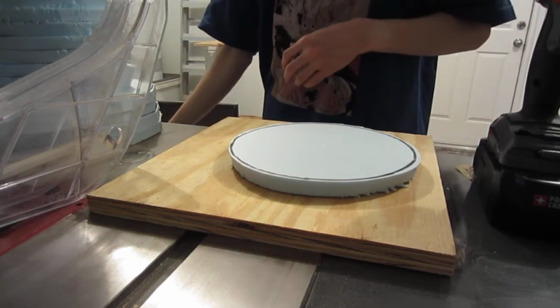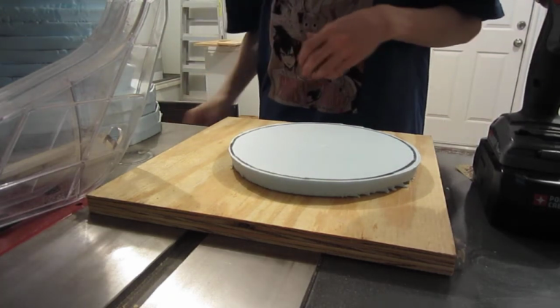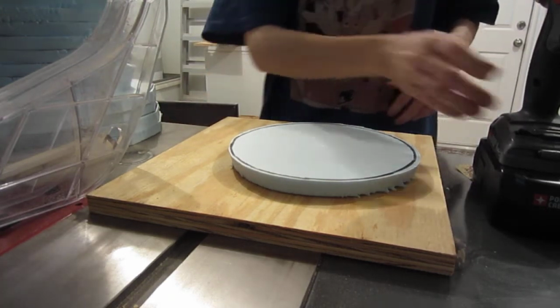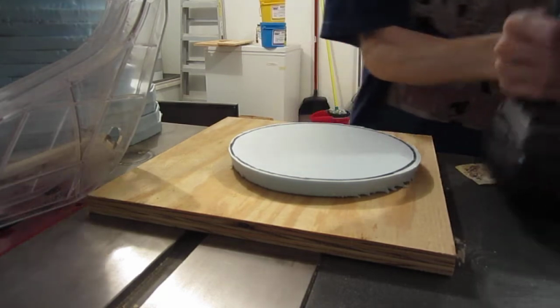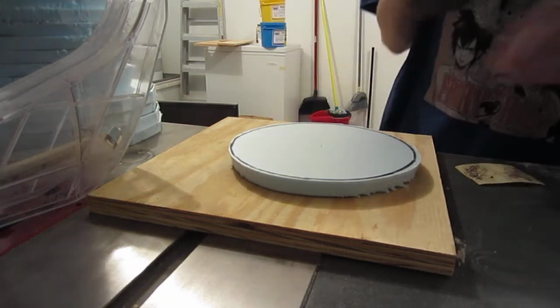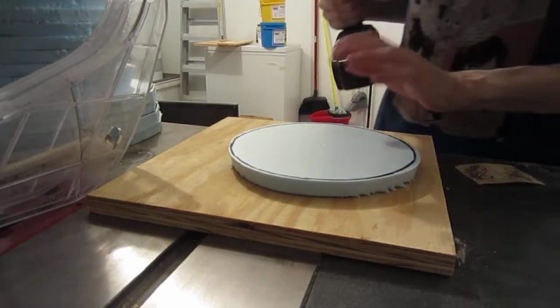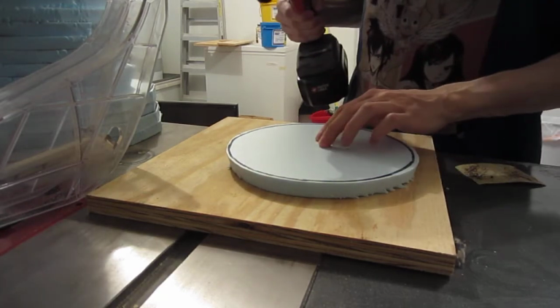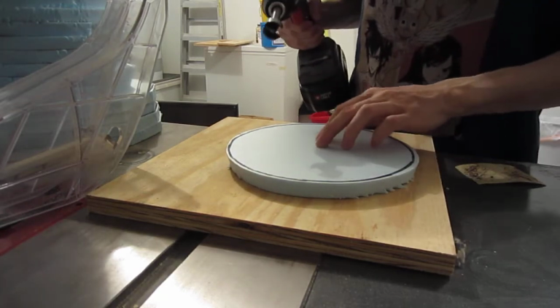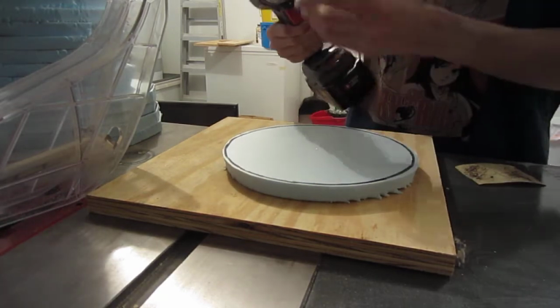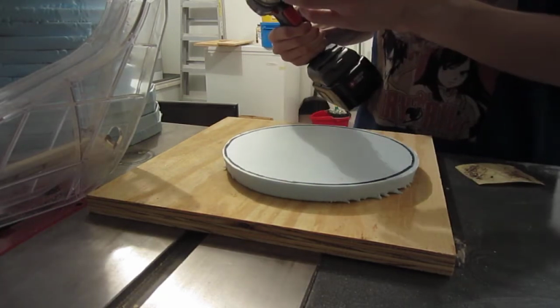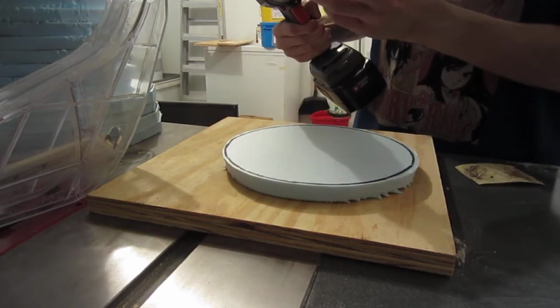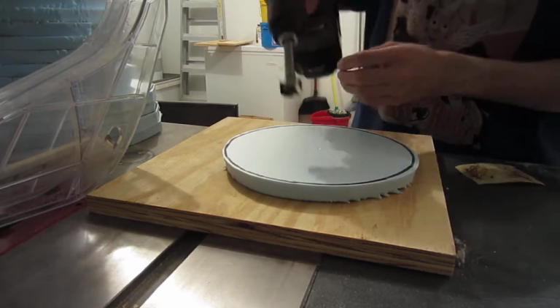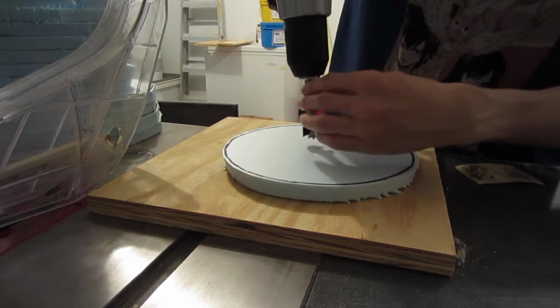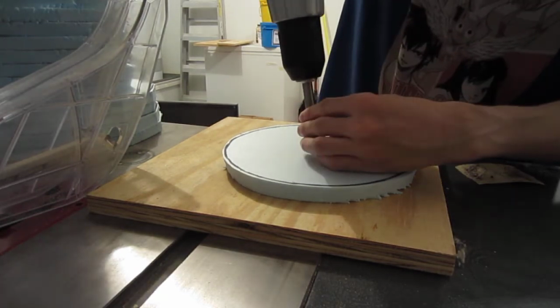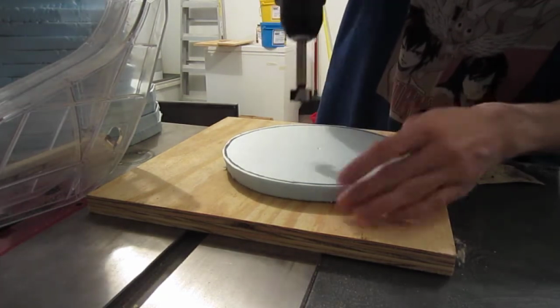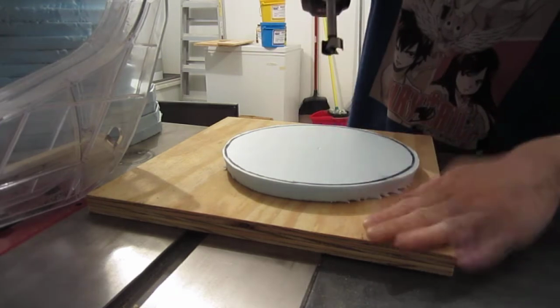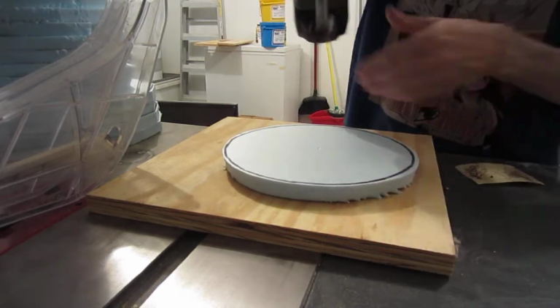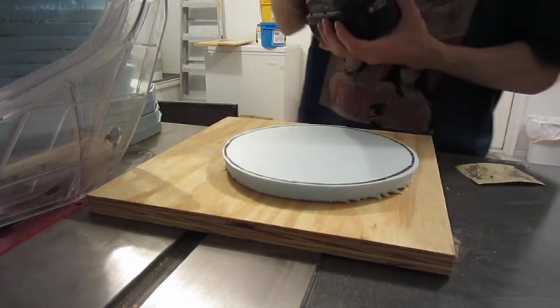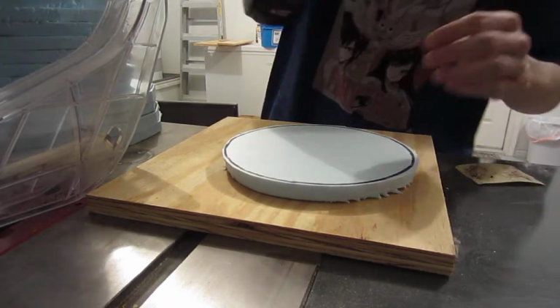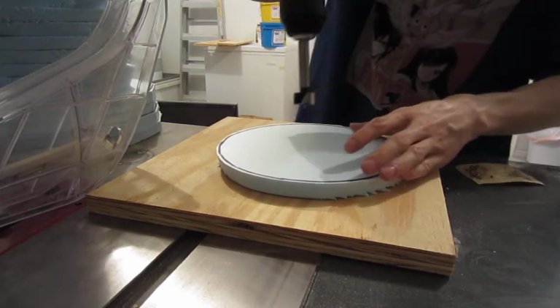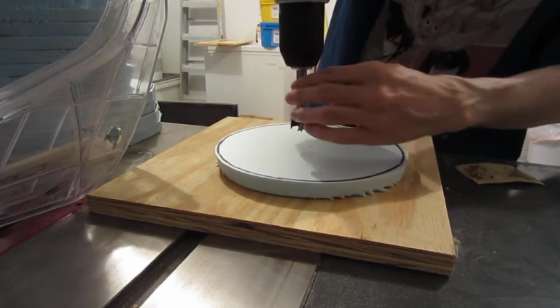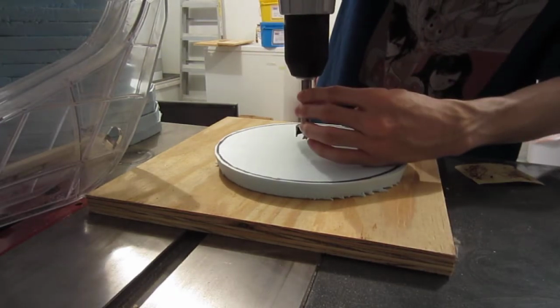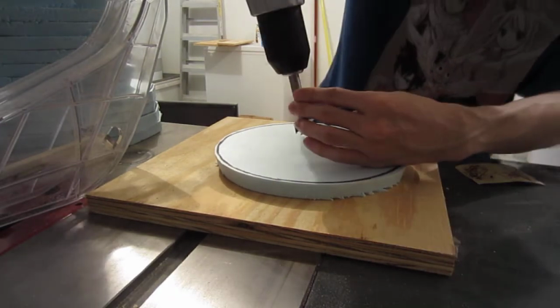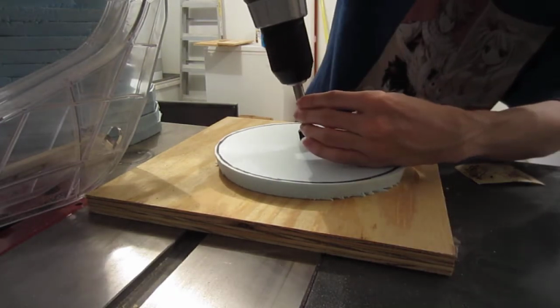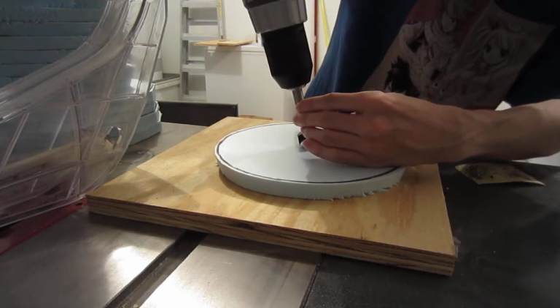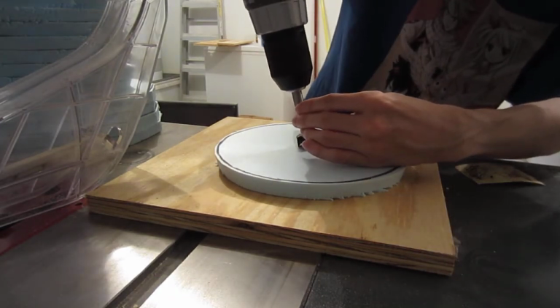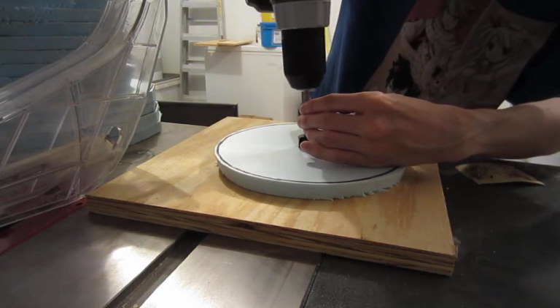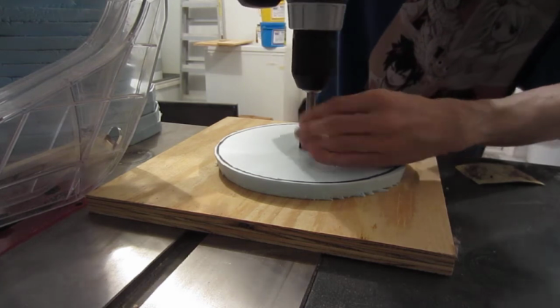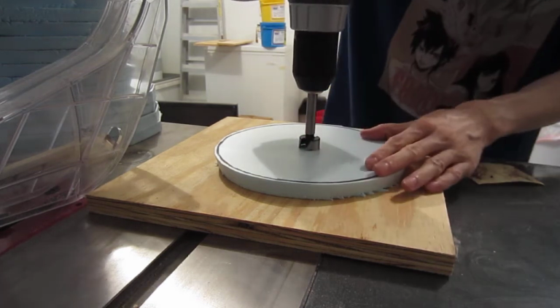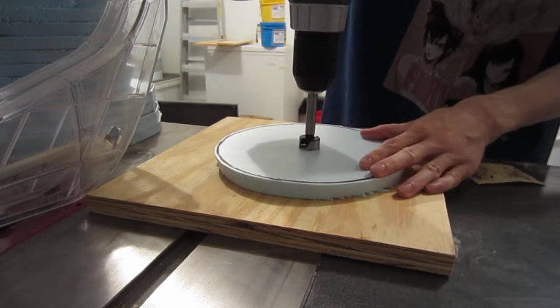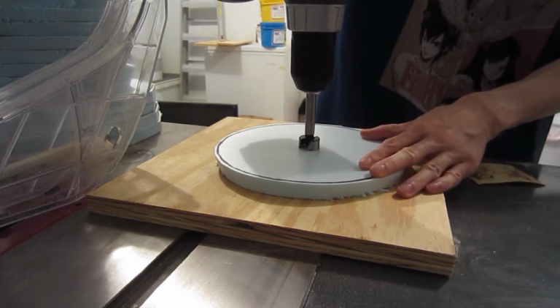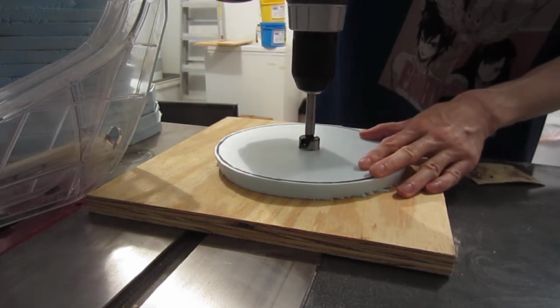I already have my center marked with this little hole here, so it'll be pretty straightforward. You want to make sure you have some sort of scrap at the bottom, just so when it does go through it doesn't mess up what's below.